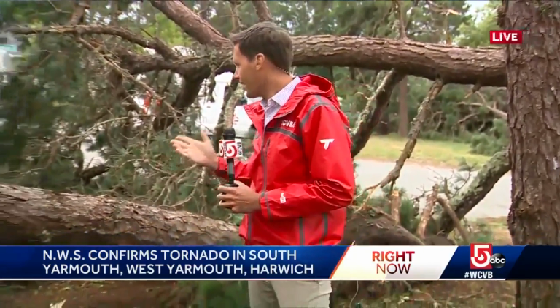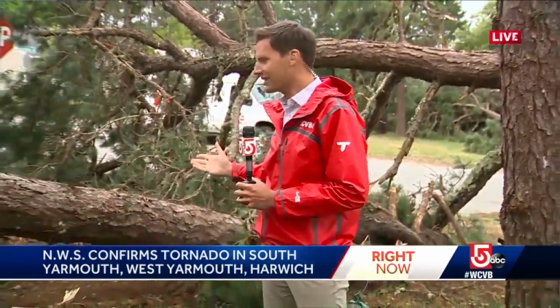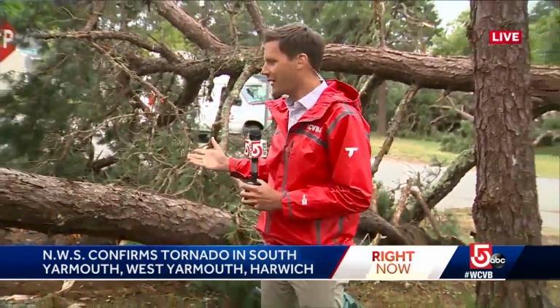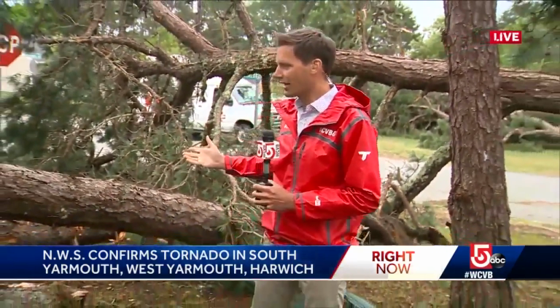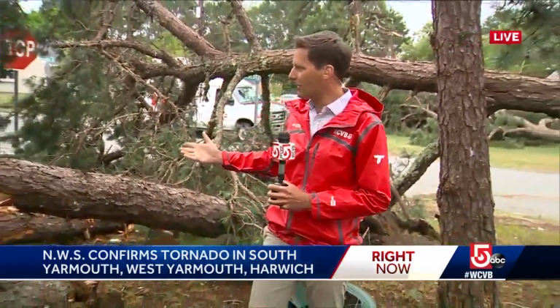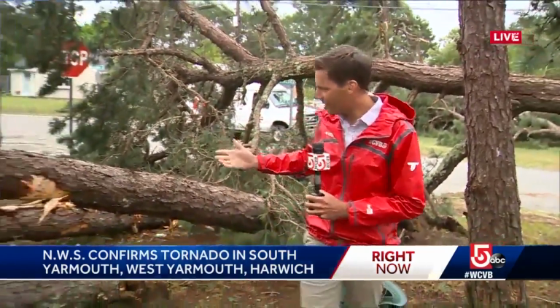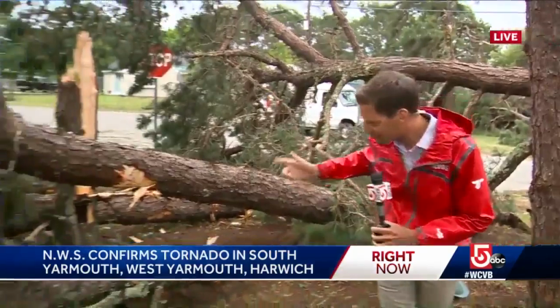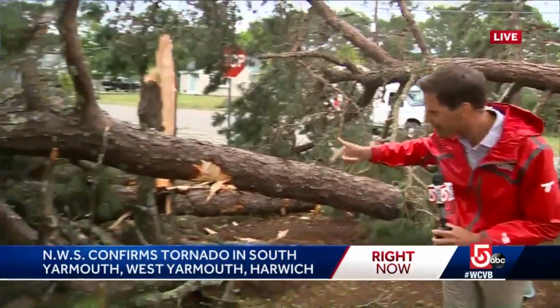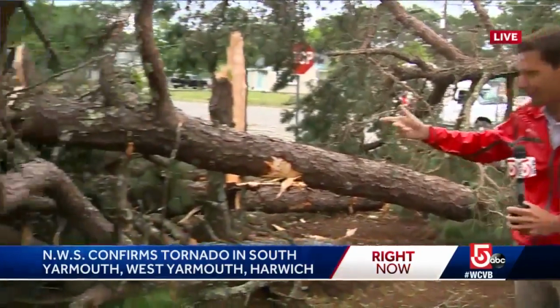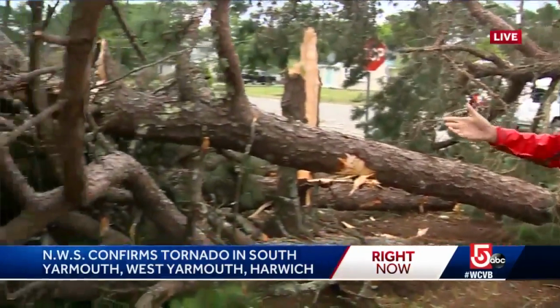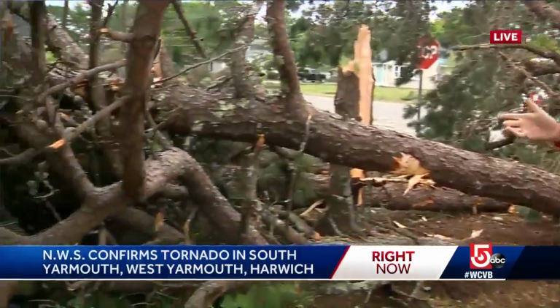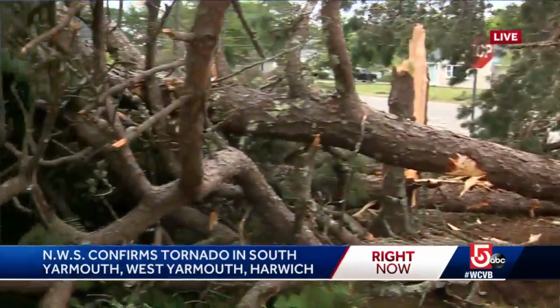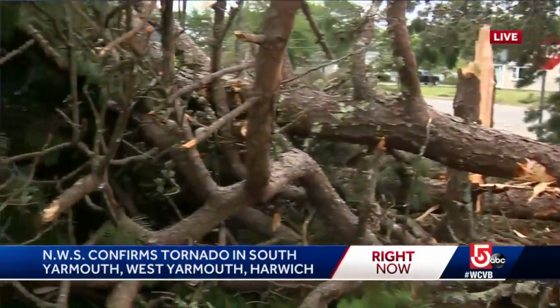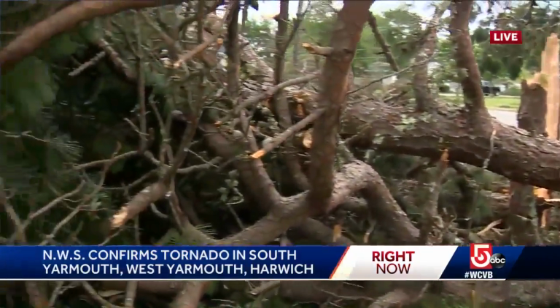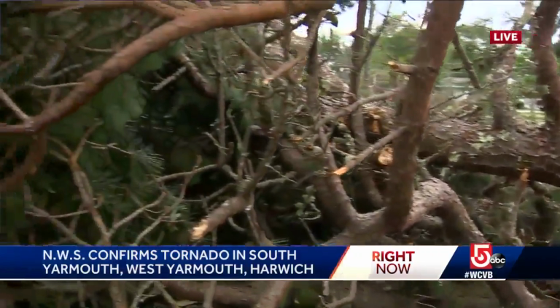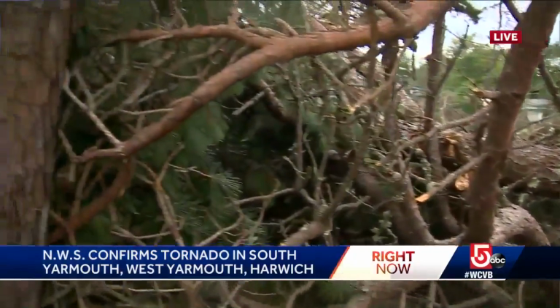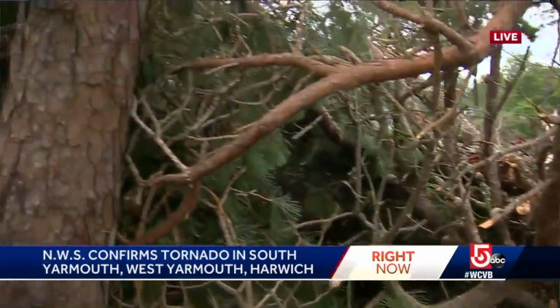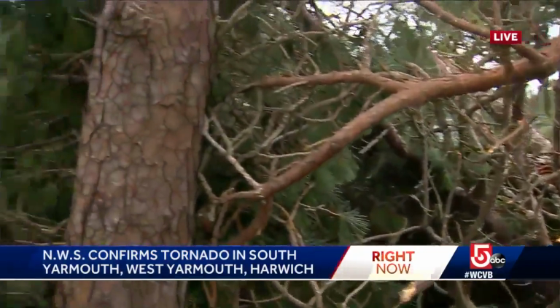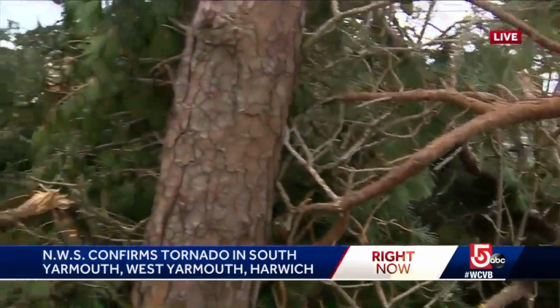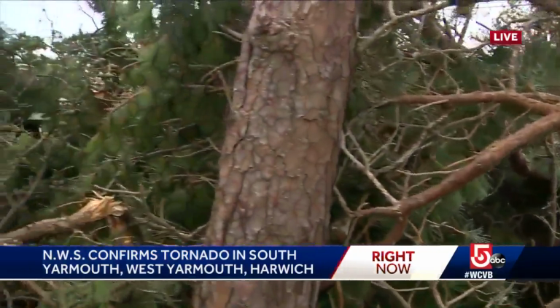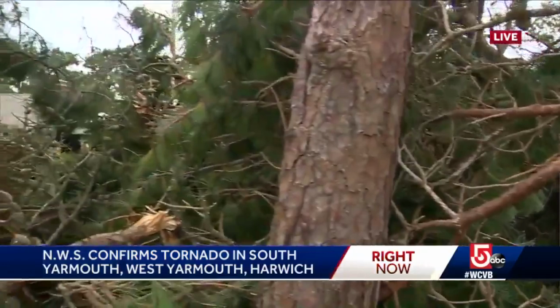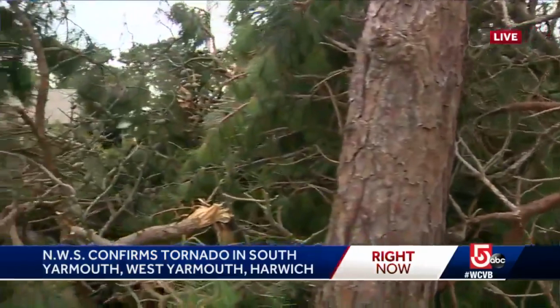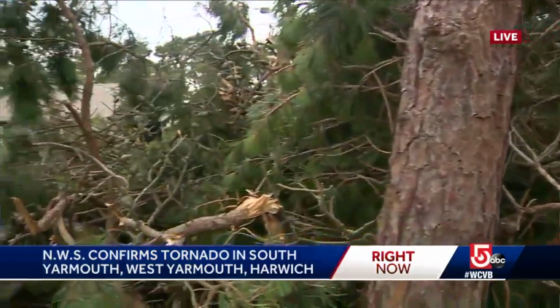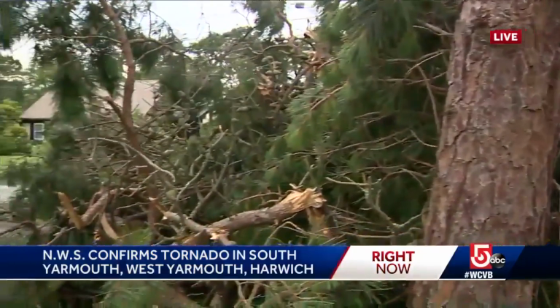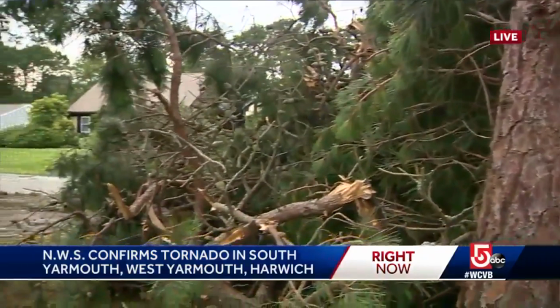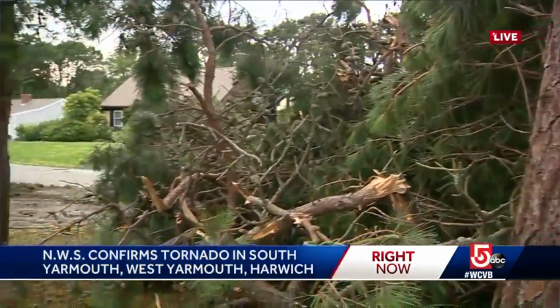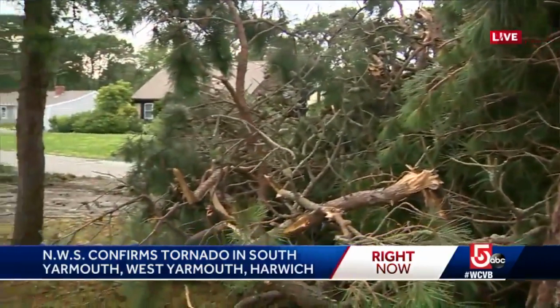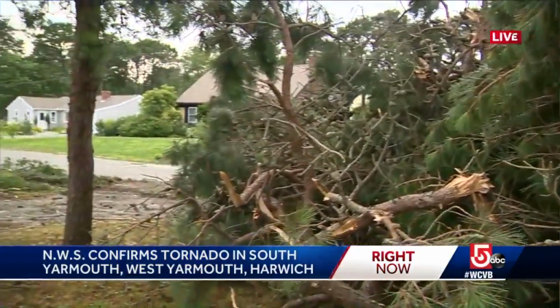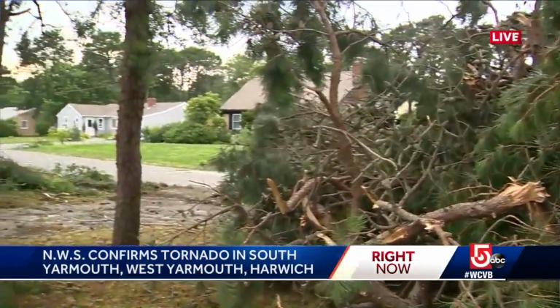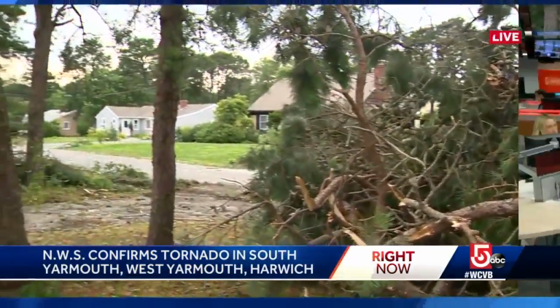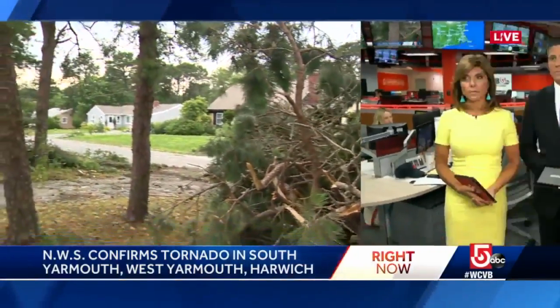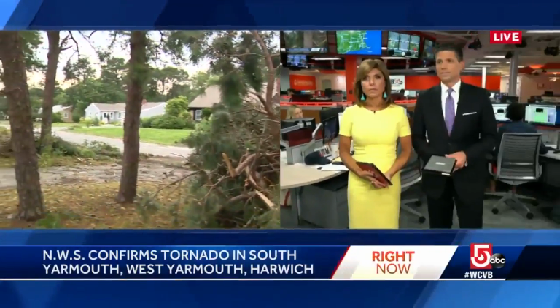One, two, three — maybe four big pine trees here, all in a pile, just waiting to be cut up. We're live in South Yarmouth tonight. John Atwater, WCVB News Center 5.